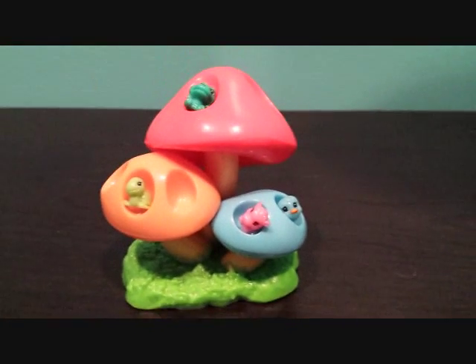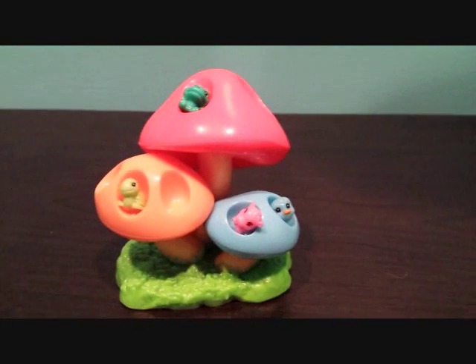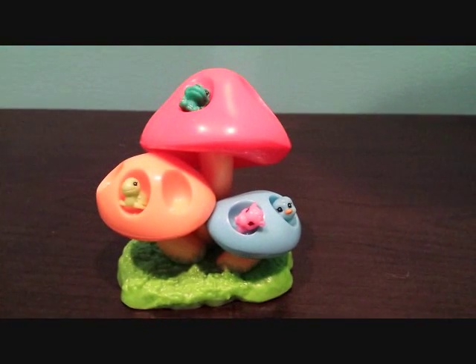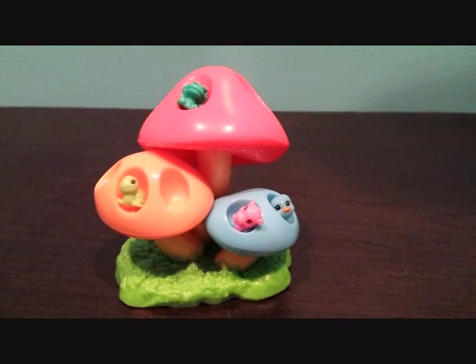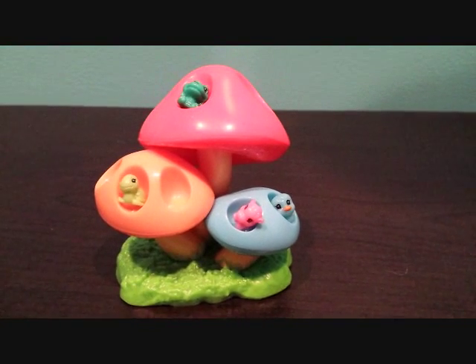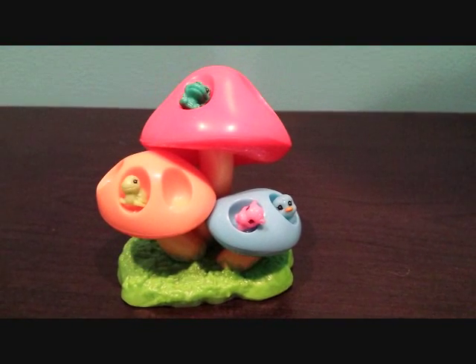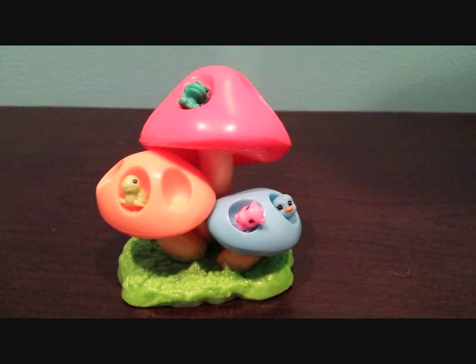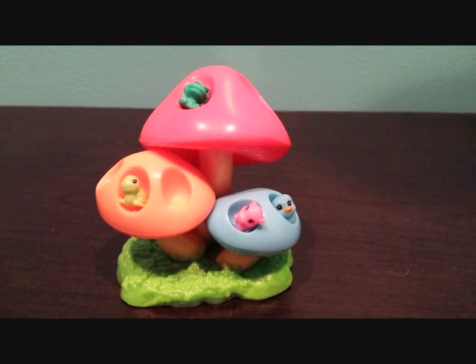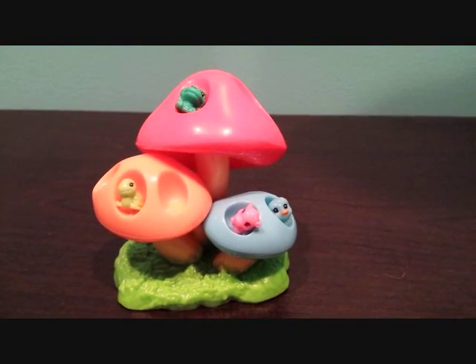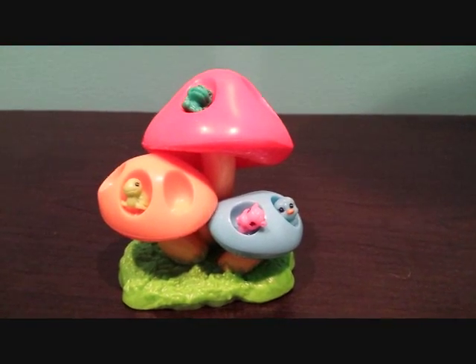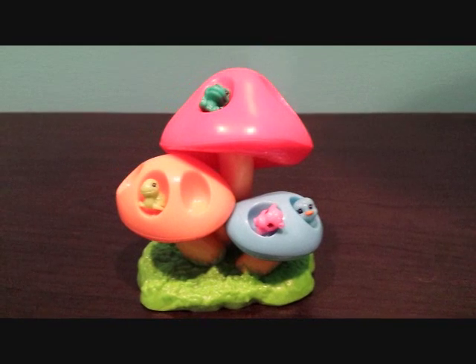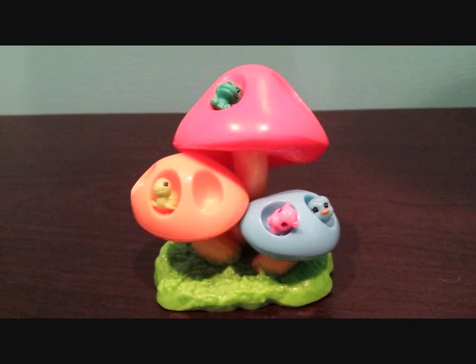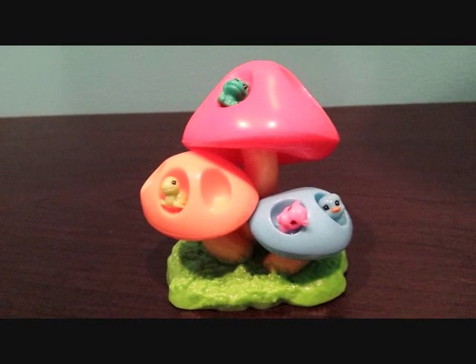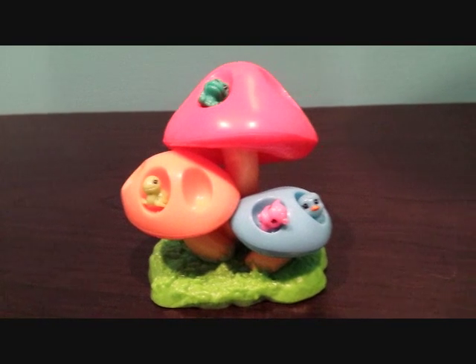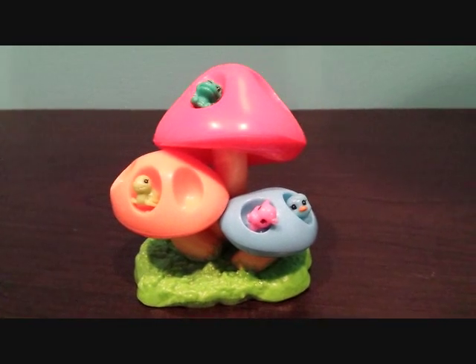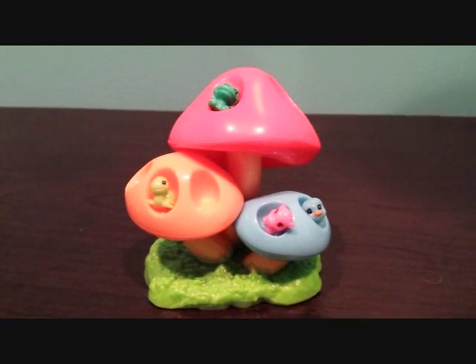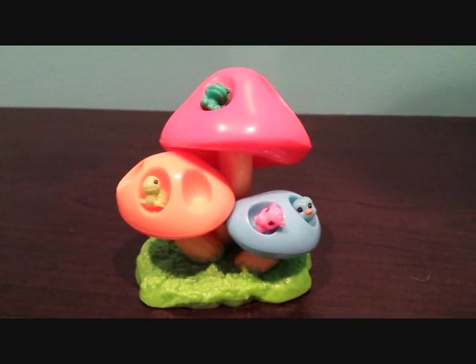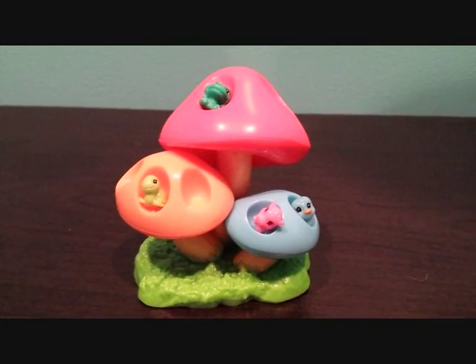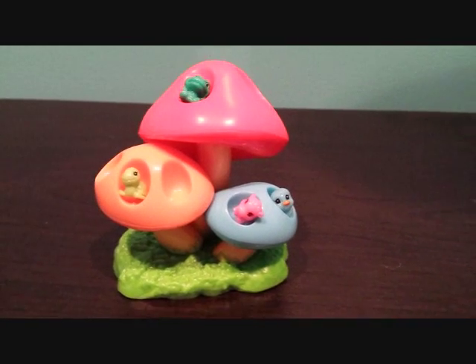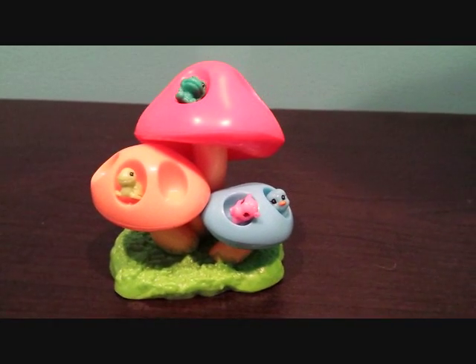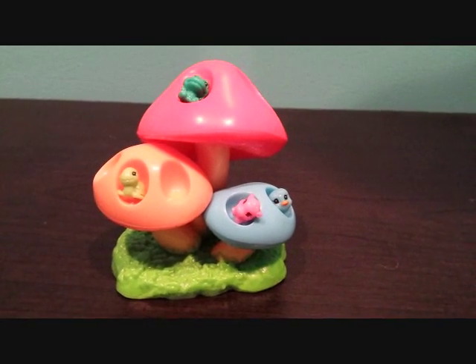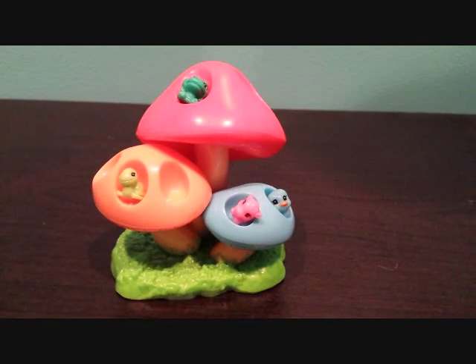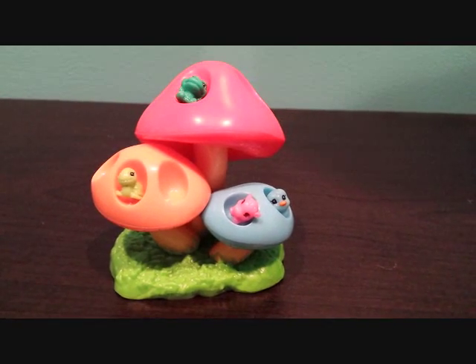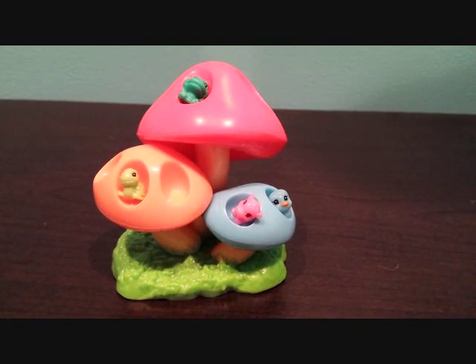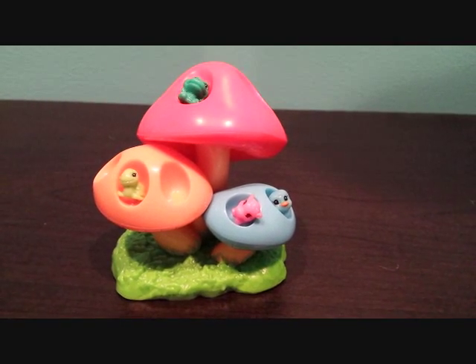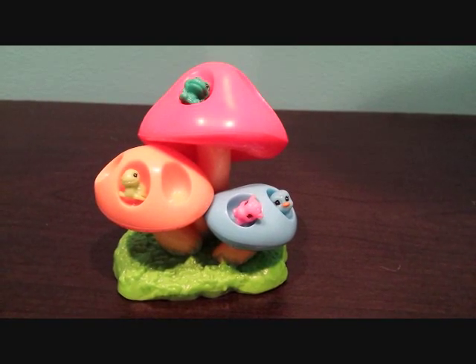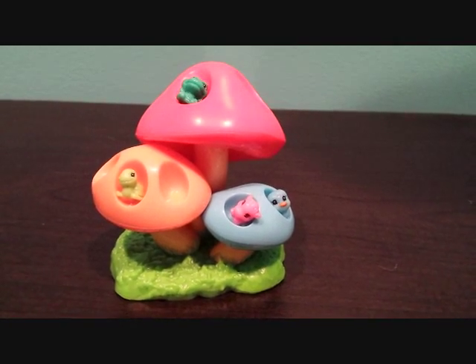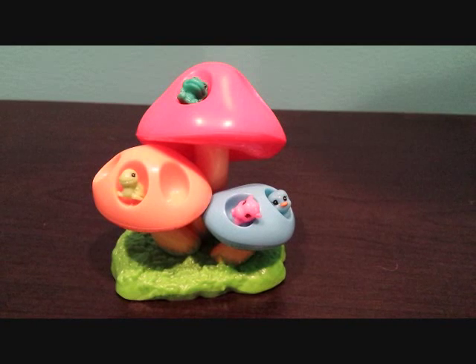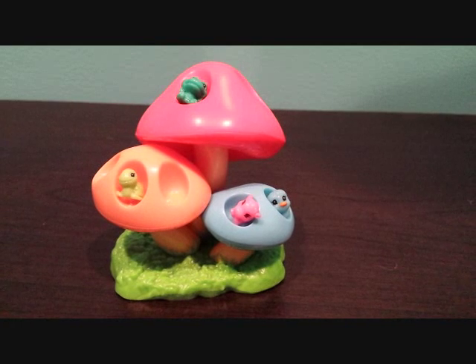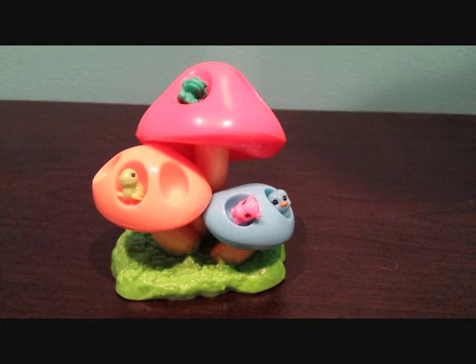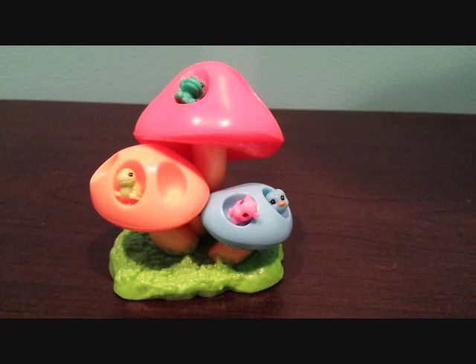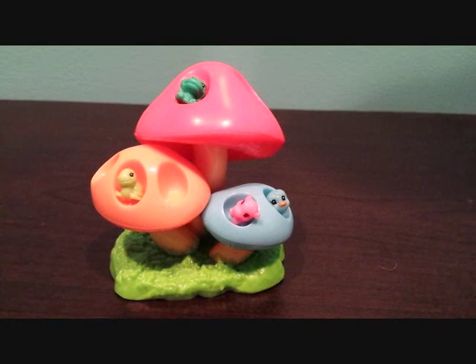Bye guys. Thanks for watching me put teensies on this cute adorable teensies mushroom set. Please hit the thumbs up button on my video. And remember to subscribe. Bye bye.